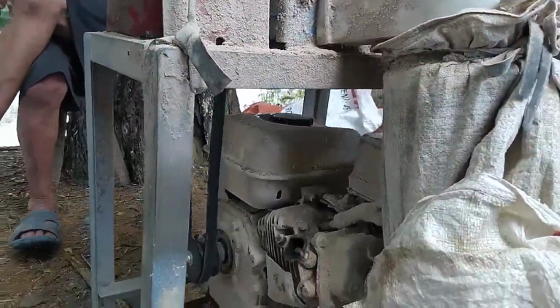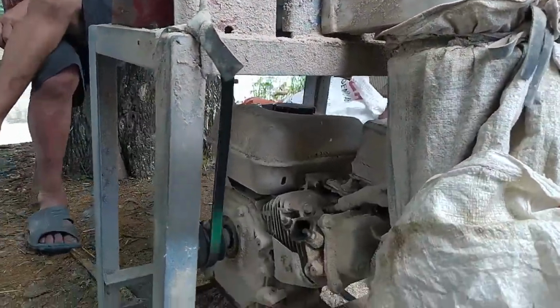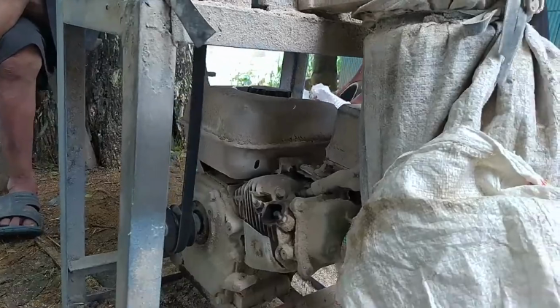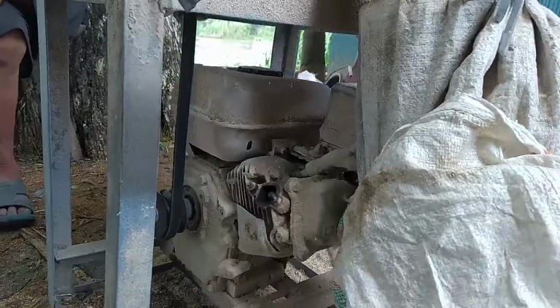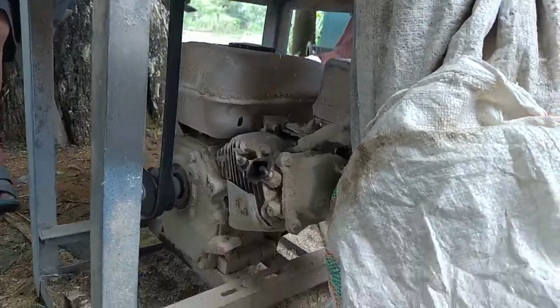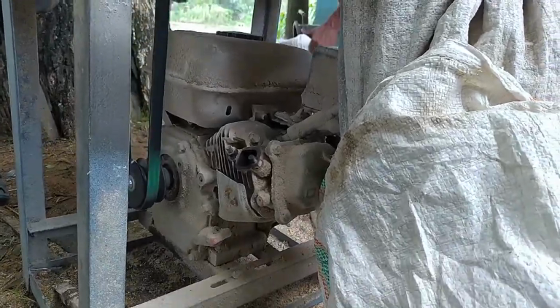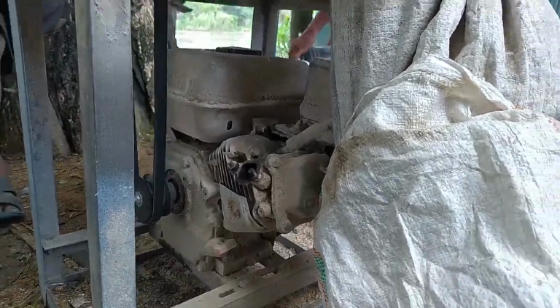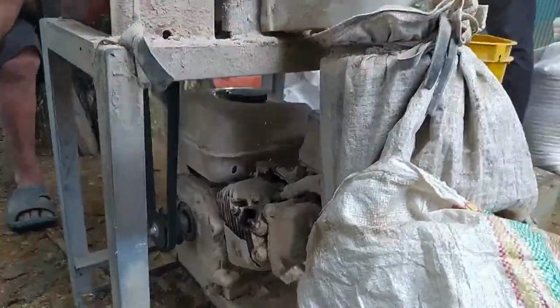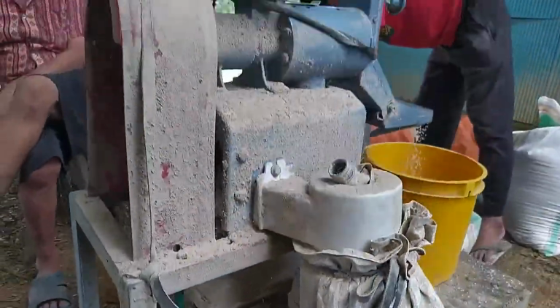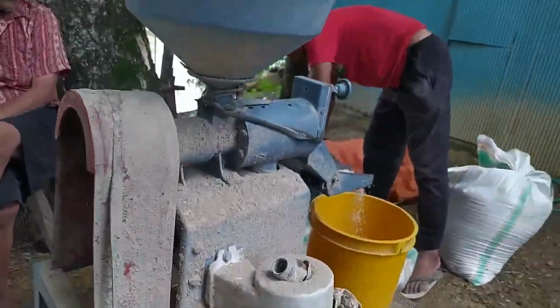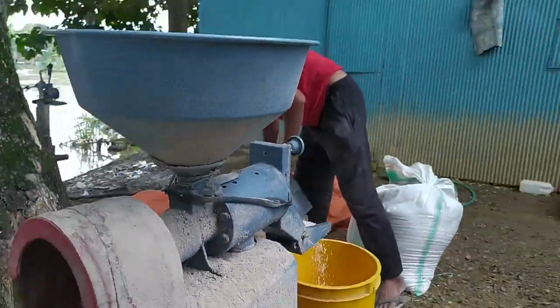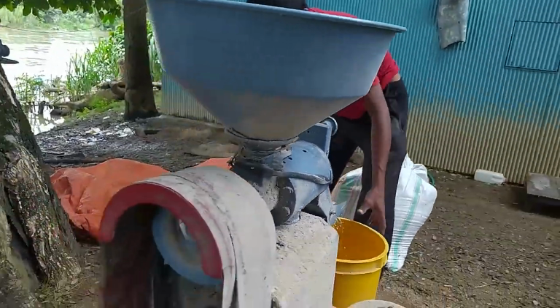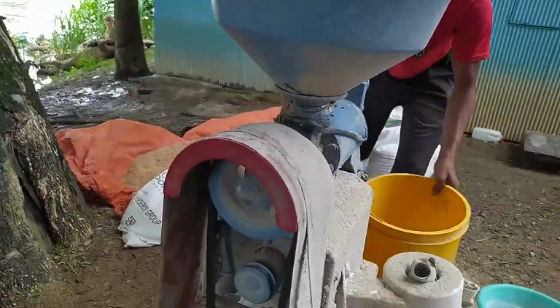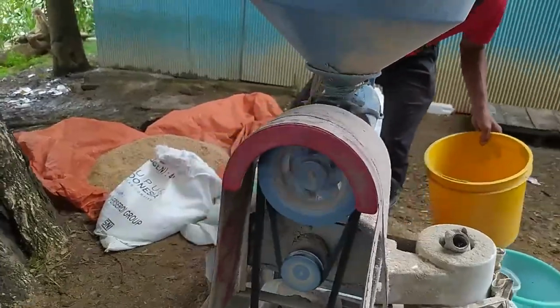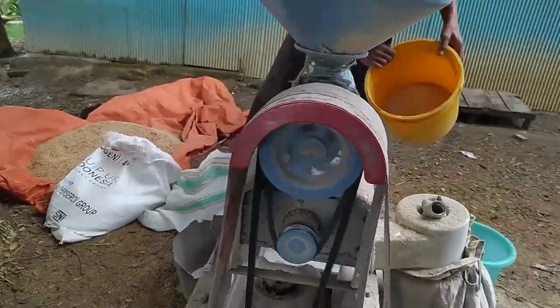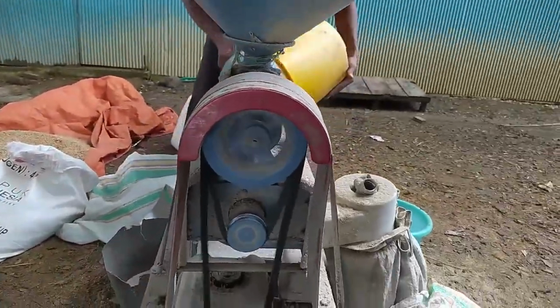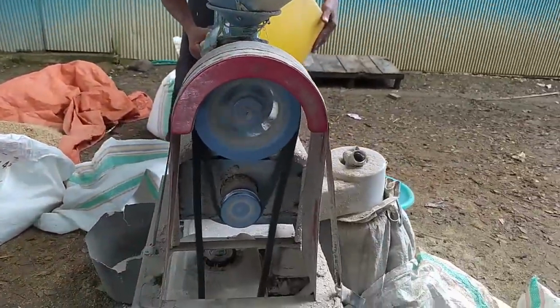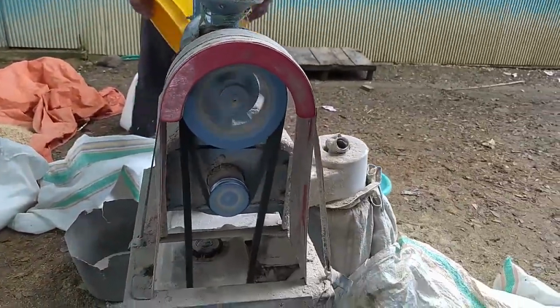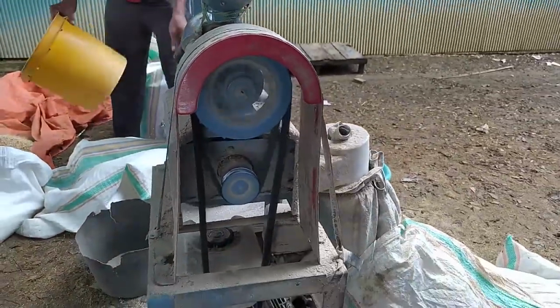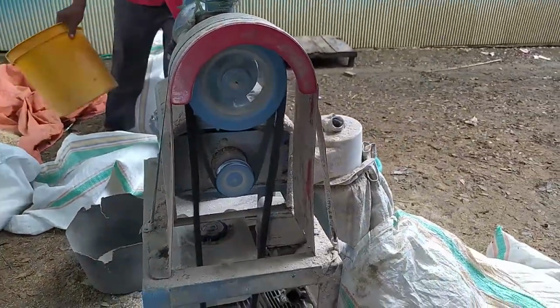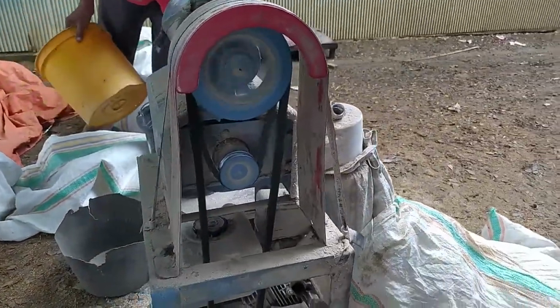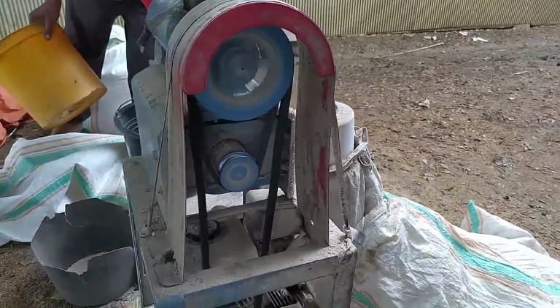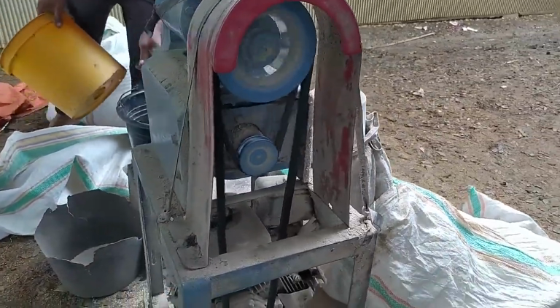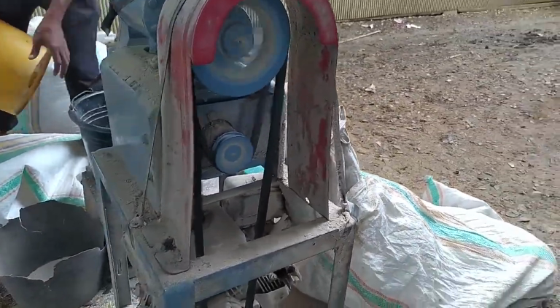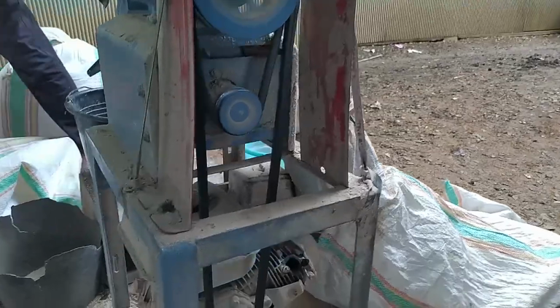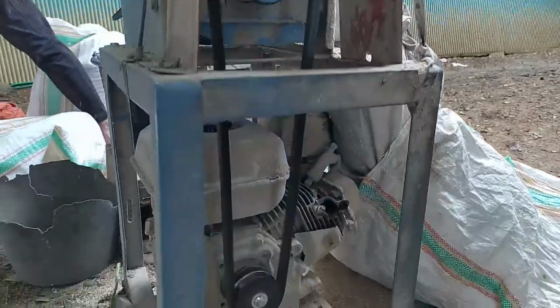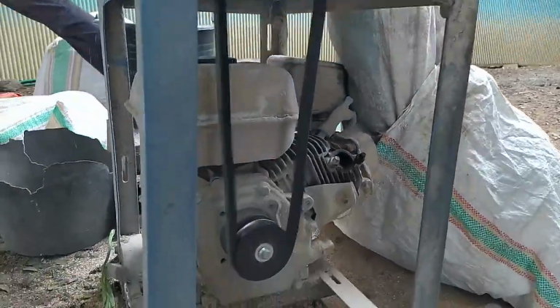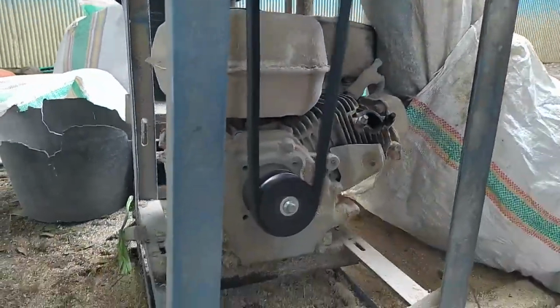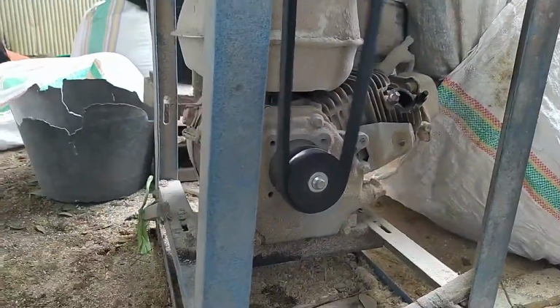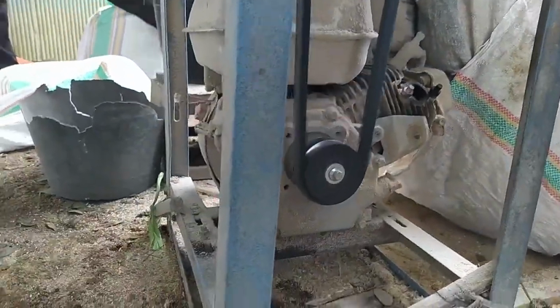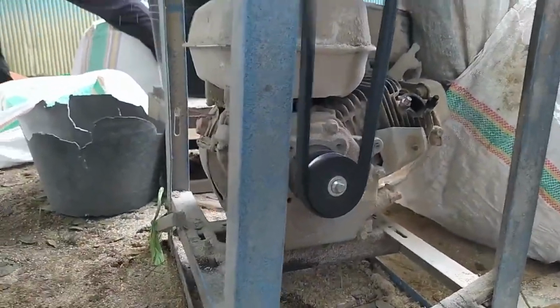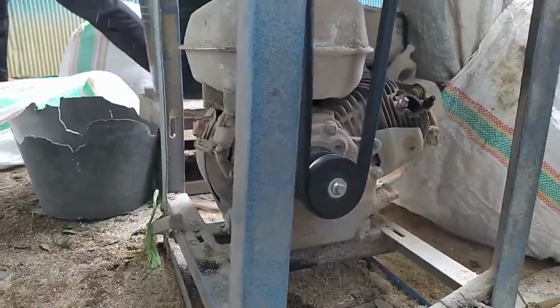Seperti ini tampilannya dari samping. Dan terlihat ada dua tali pambel di belakang. Ini adalah mesin 5,5 HP.